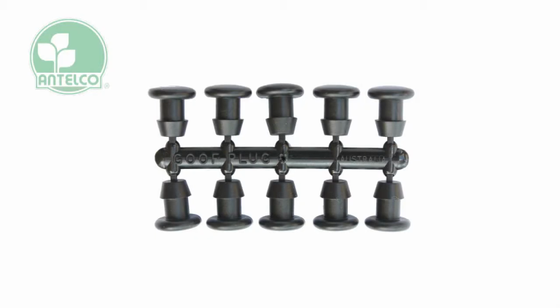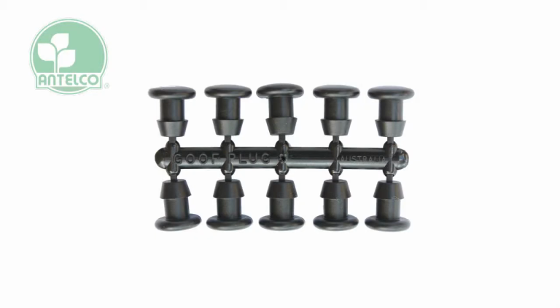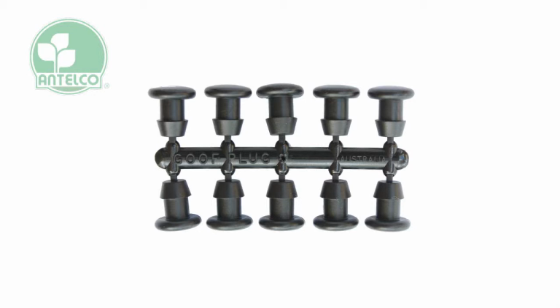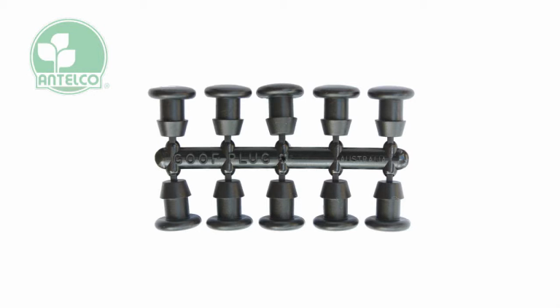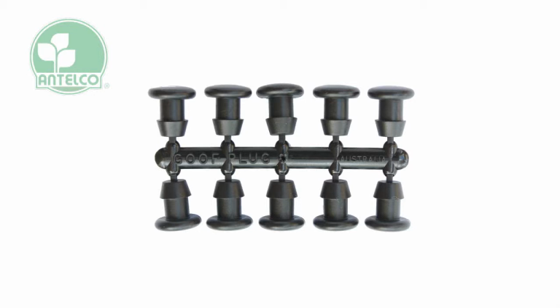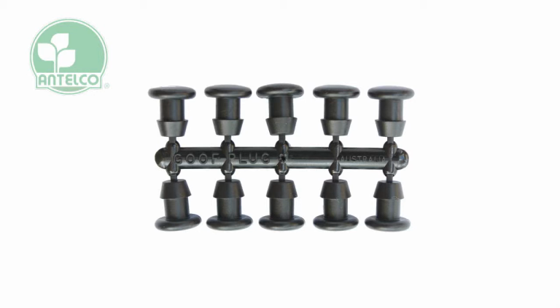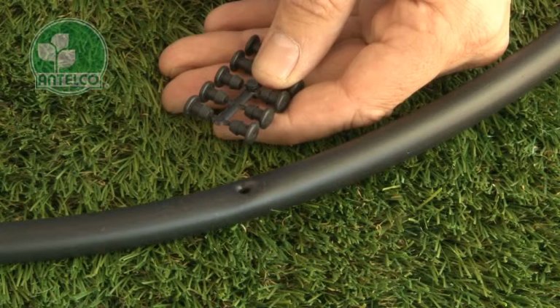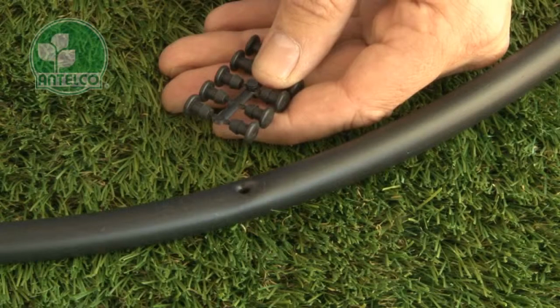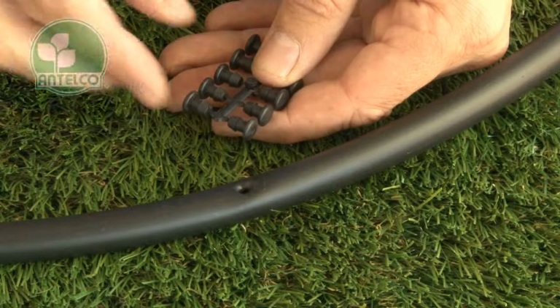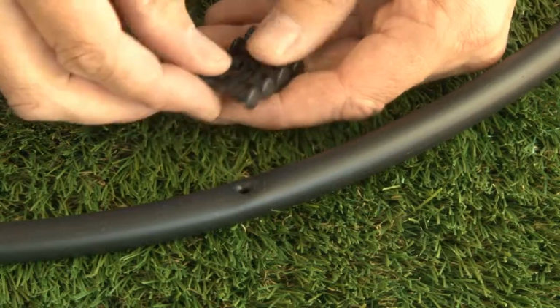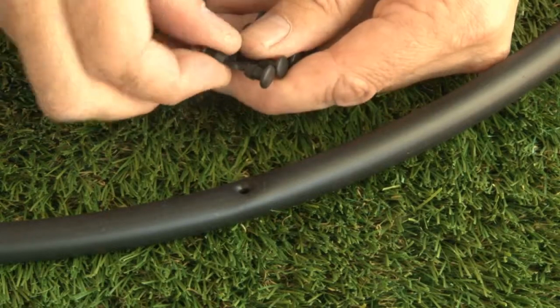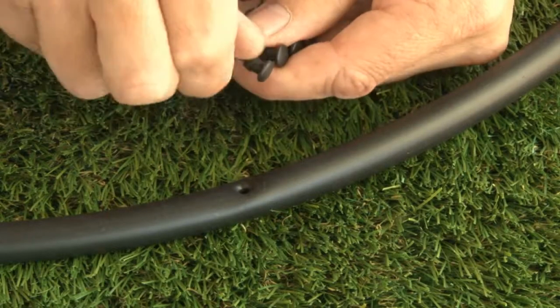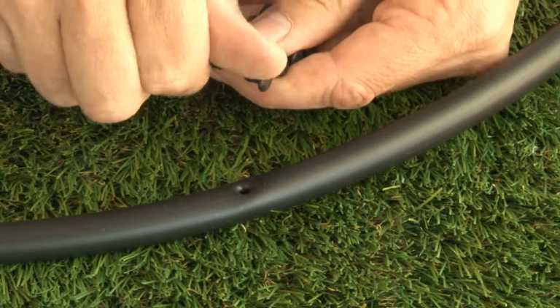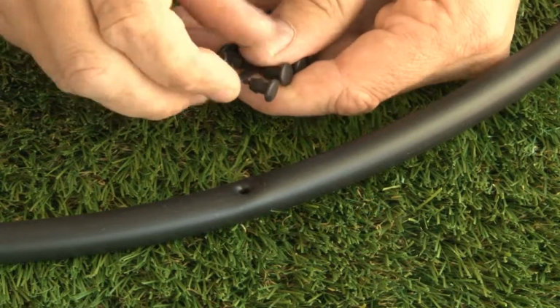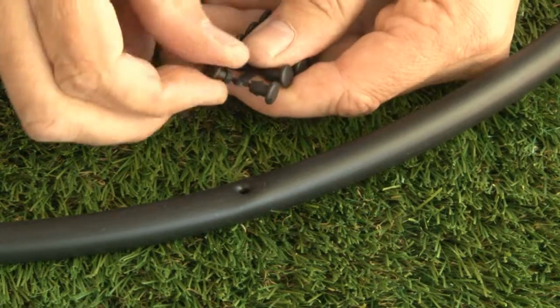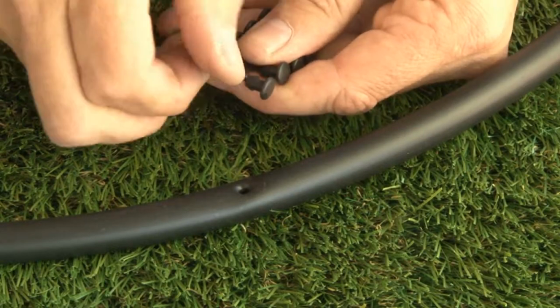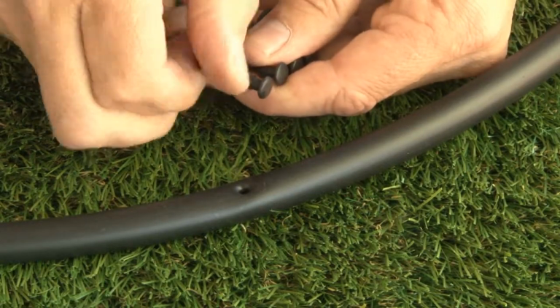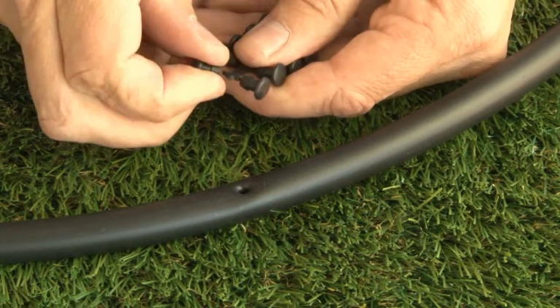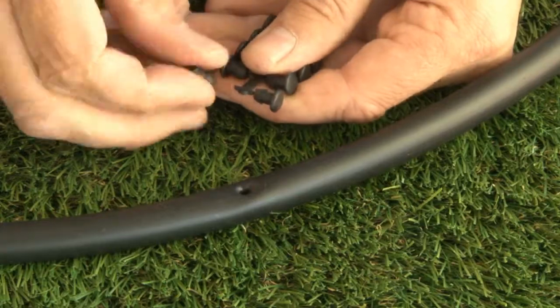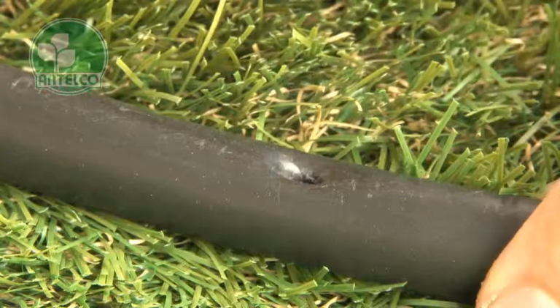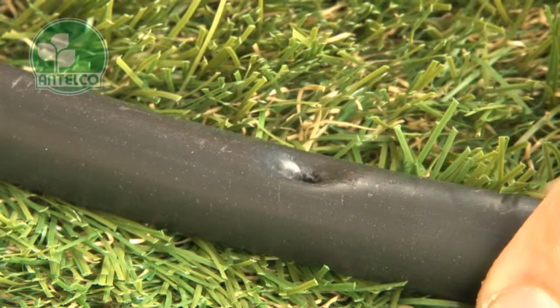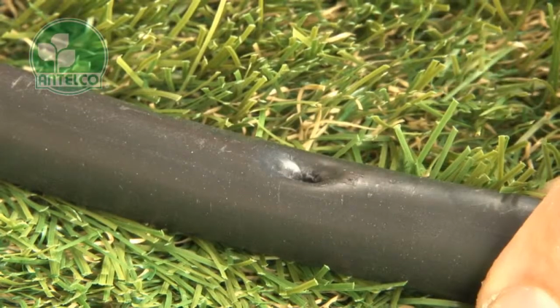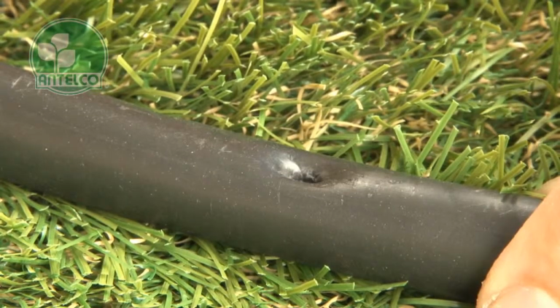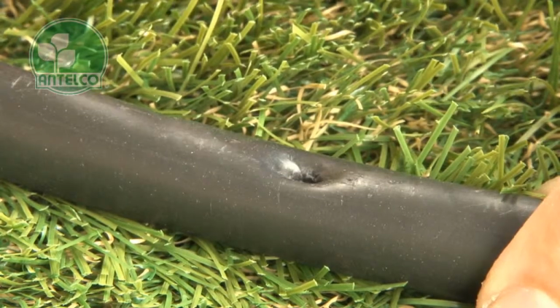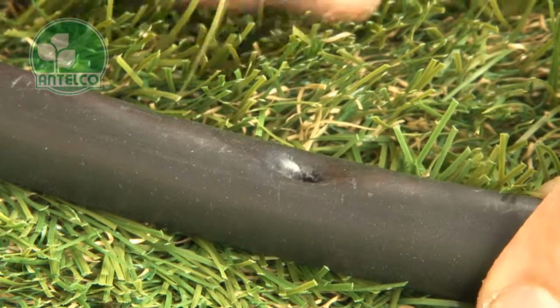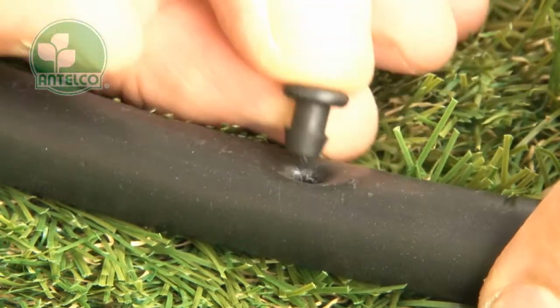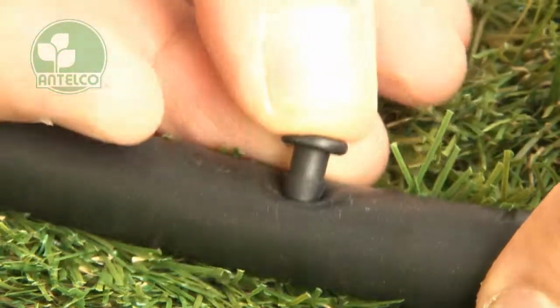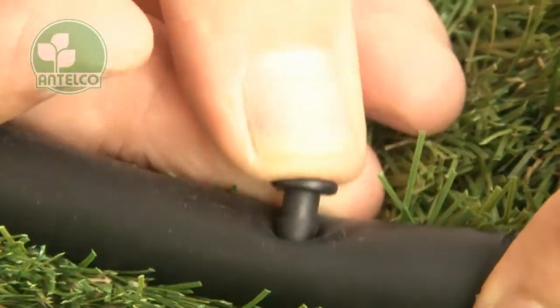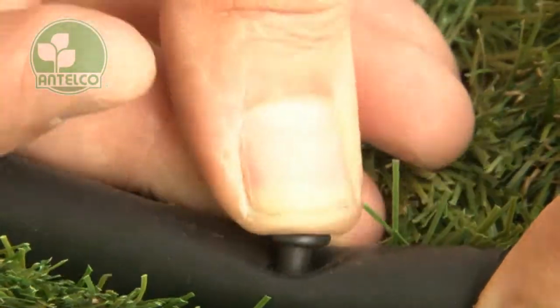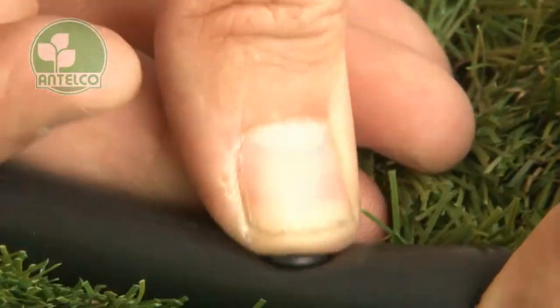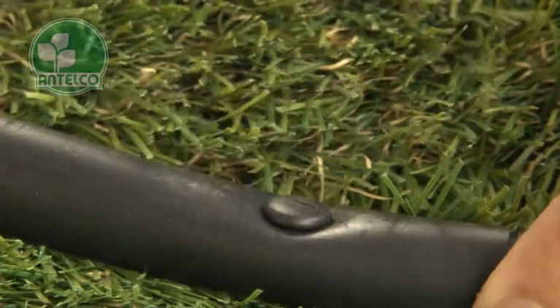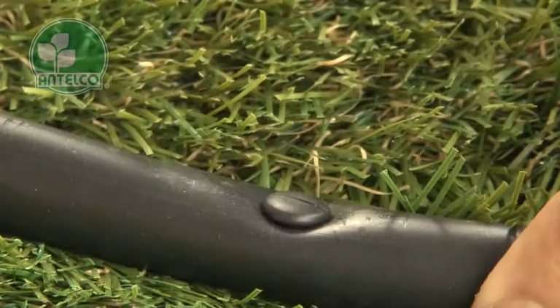Goof plugs provide an easy way to block off holes. Simply twist off a single goof plug from a rack of 10, then insert into the unwanted hole in your LDPE lateral.